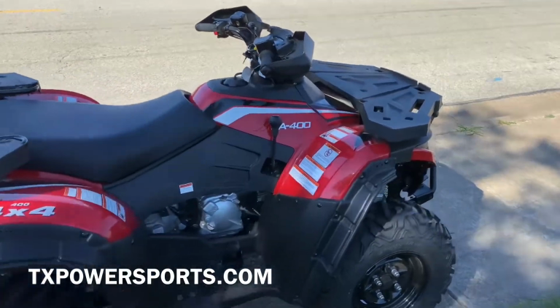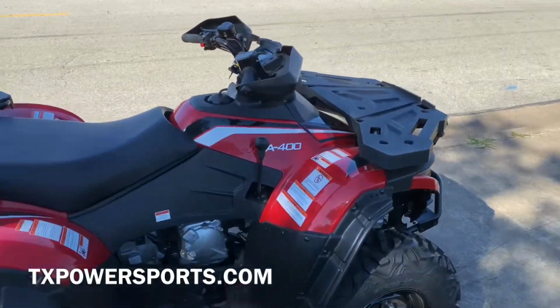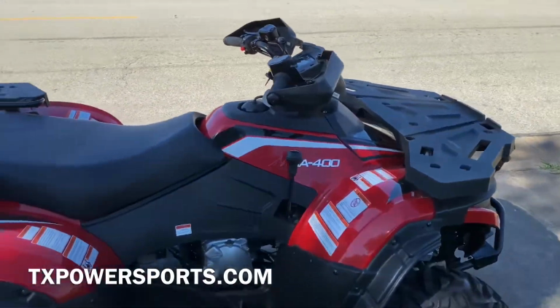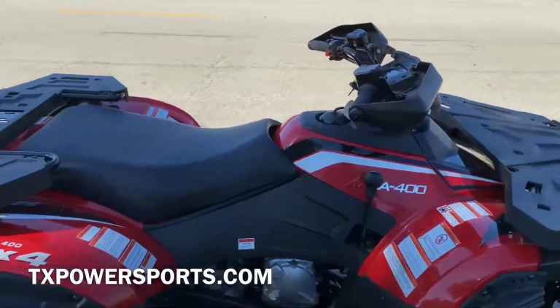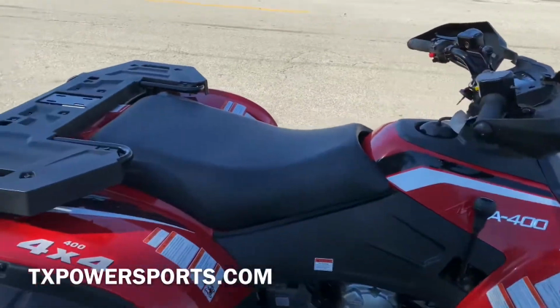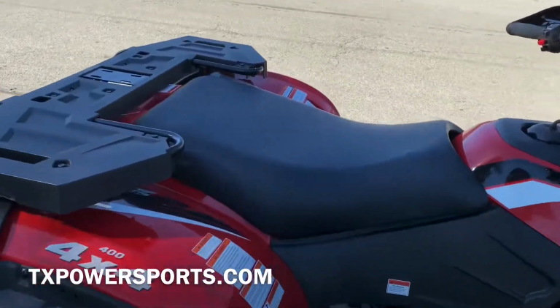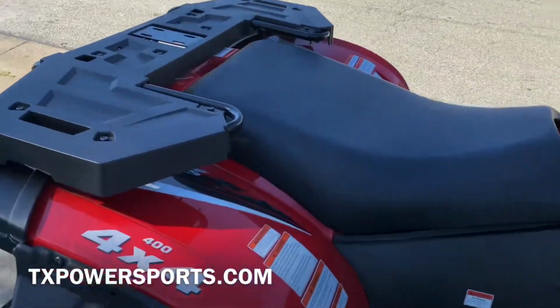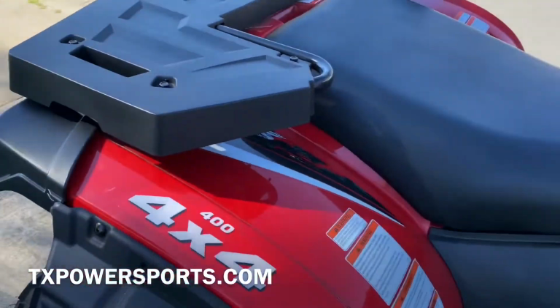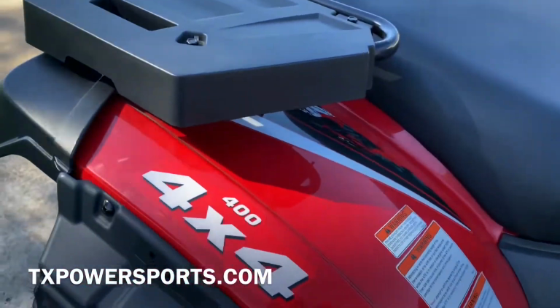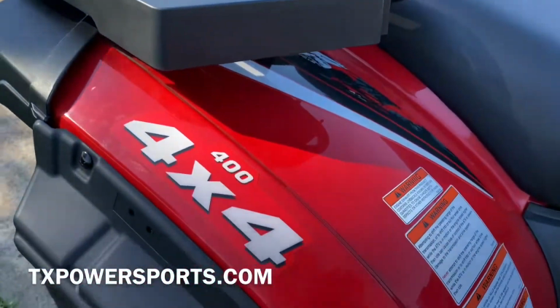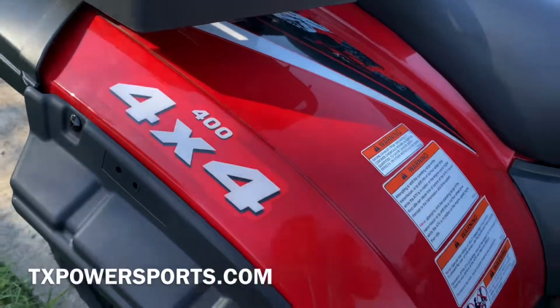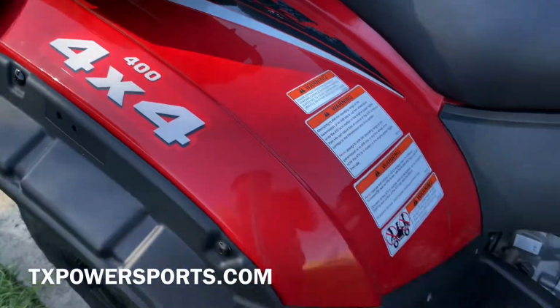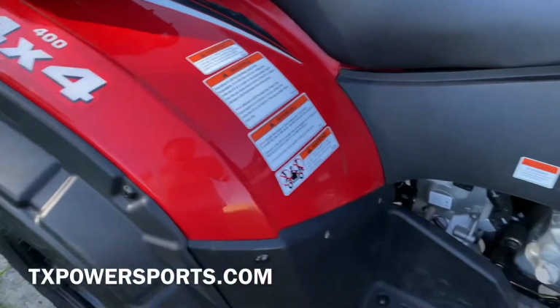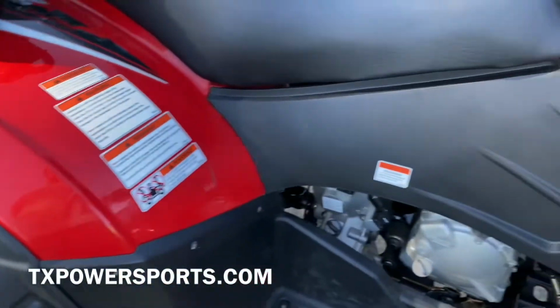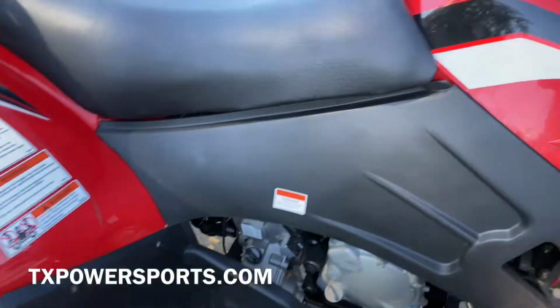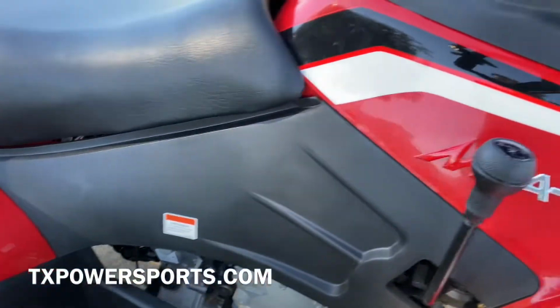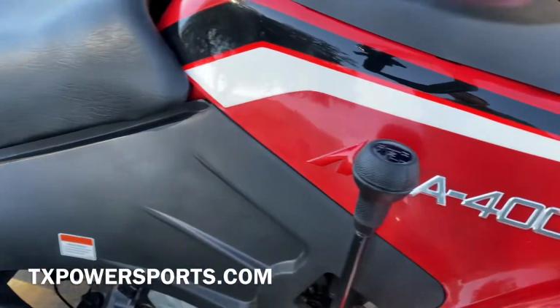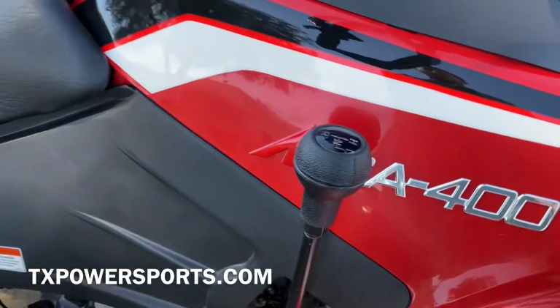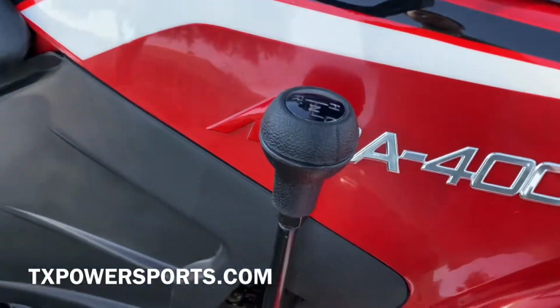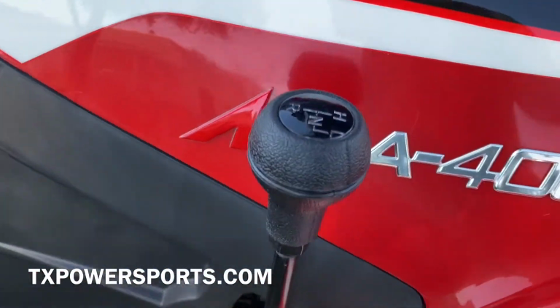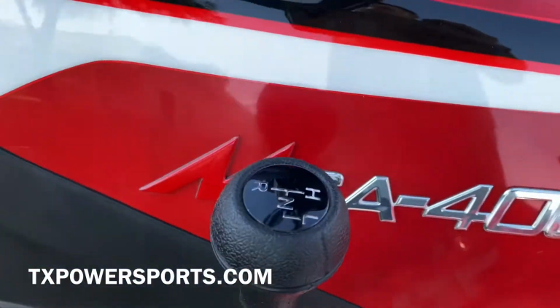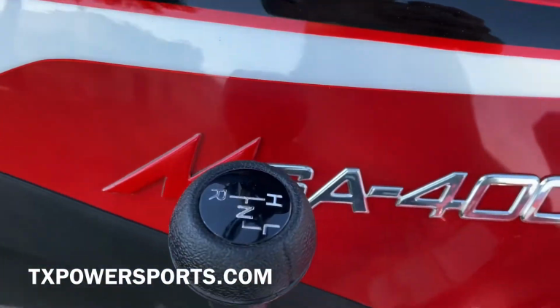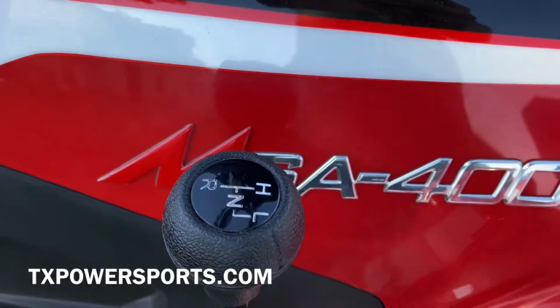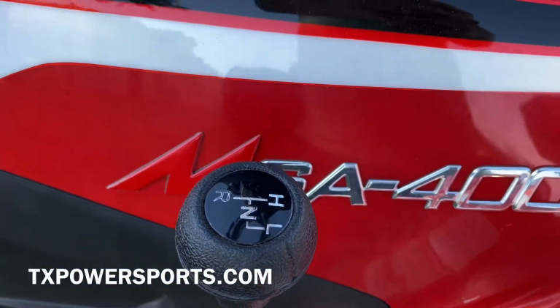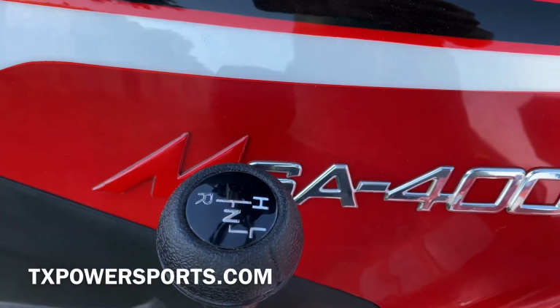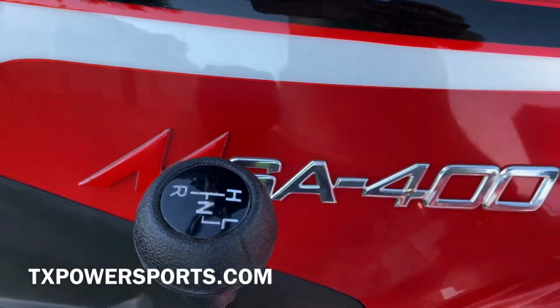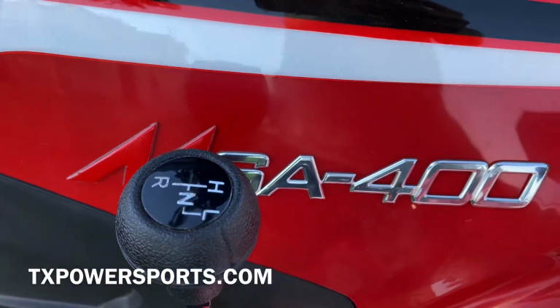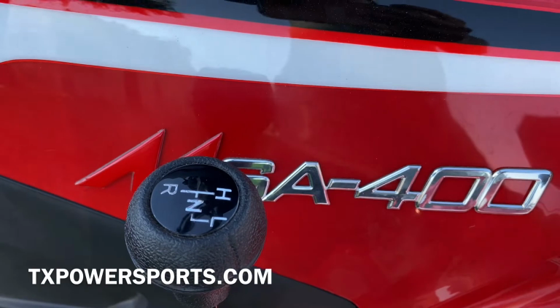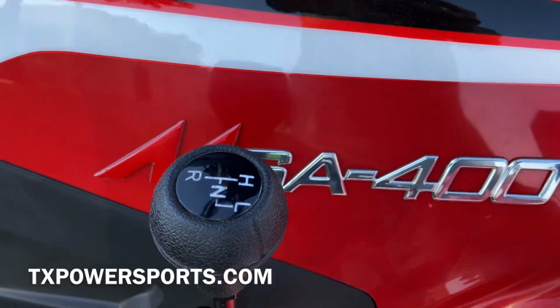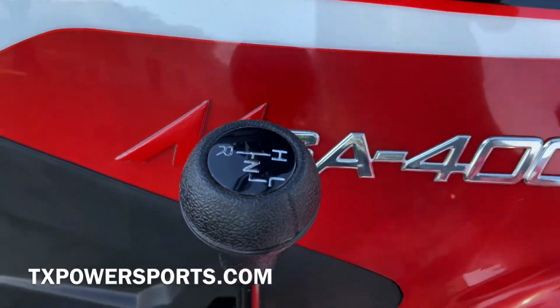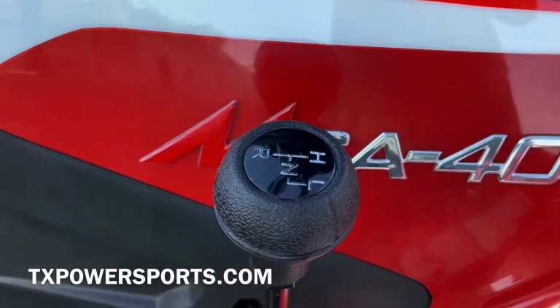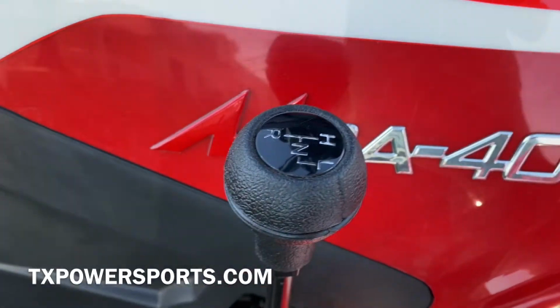As you can see, this is a four wheel drive, fully automatic, with high, low, neutral, and reverse gear.